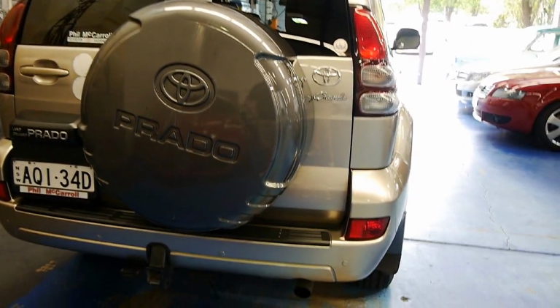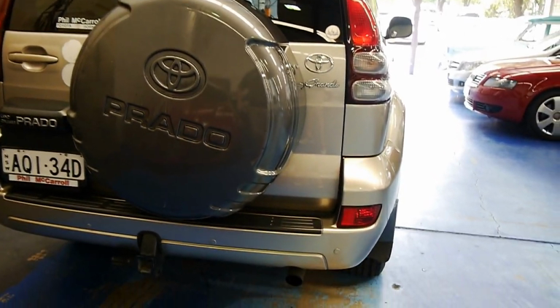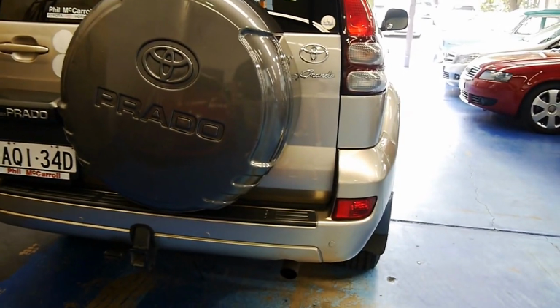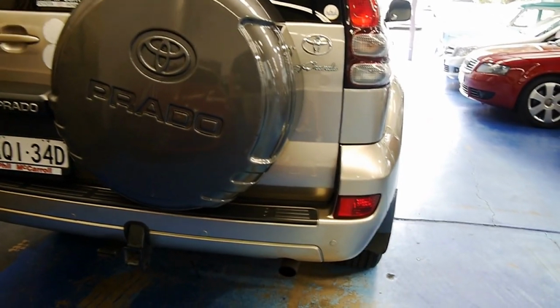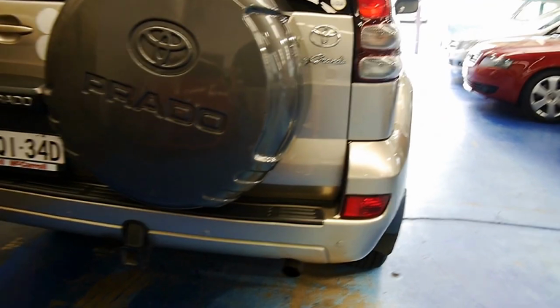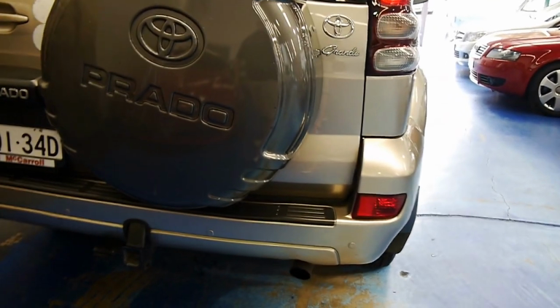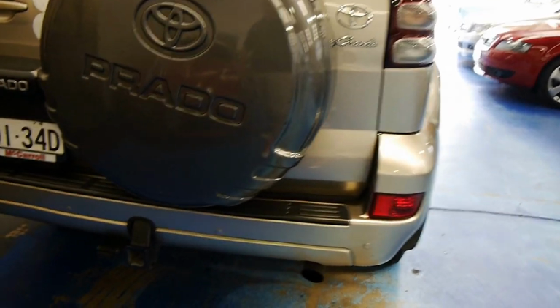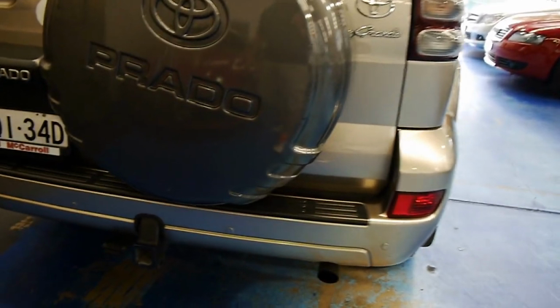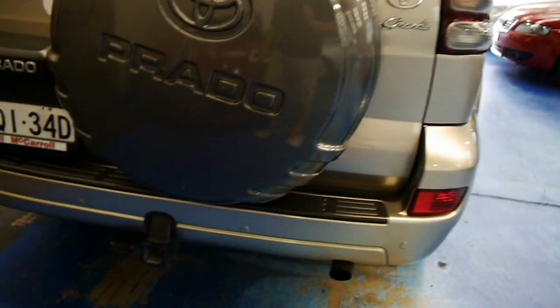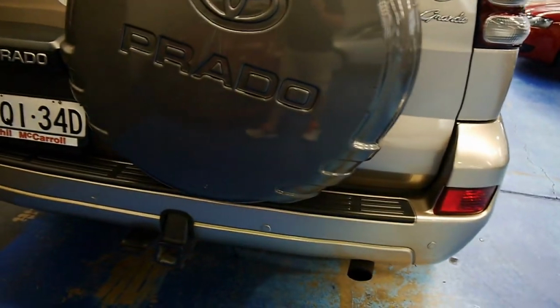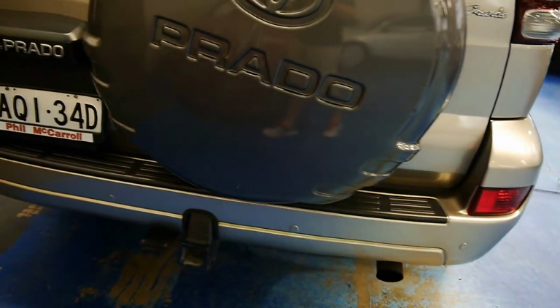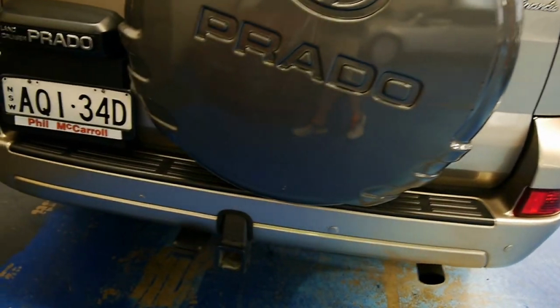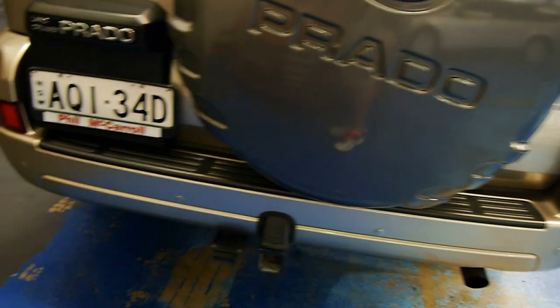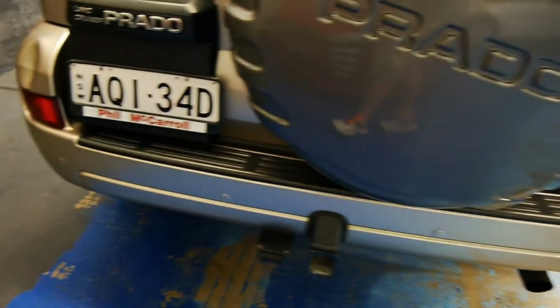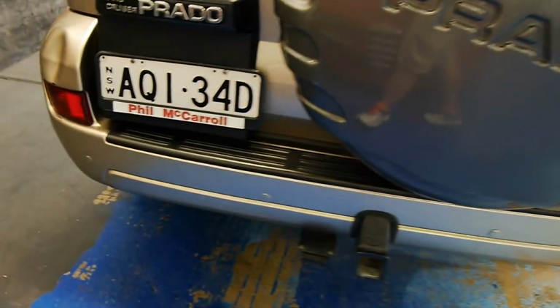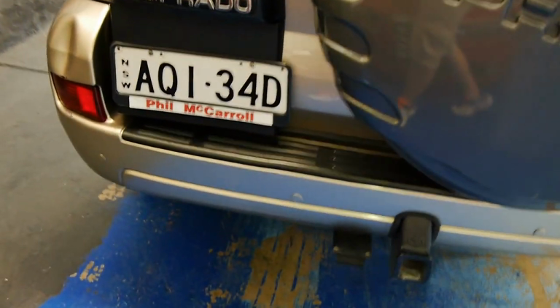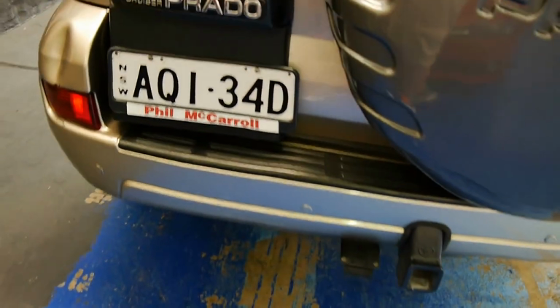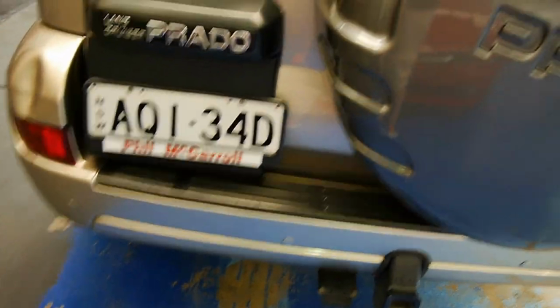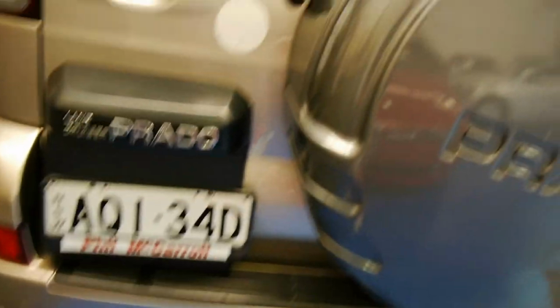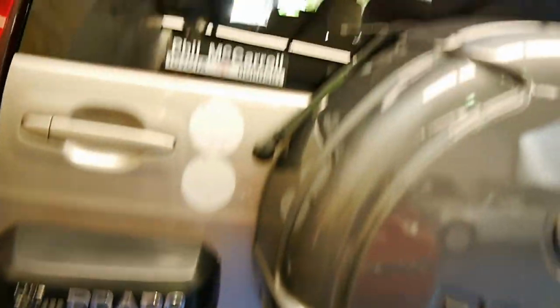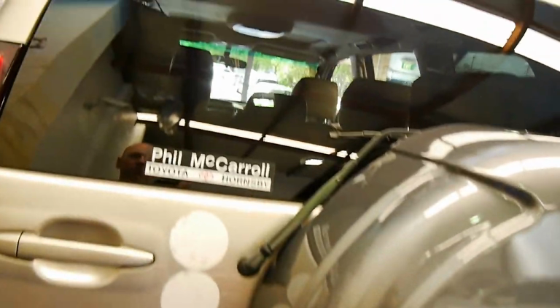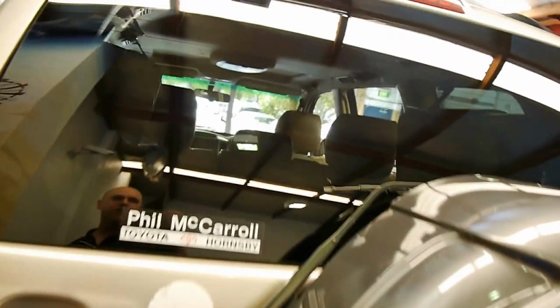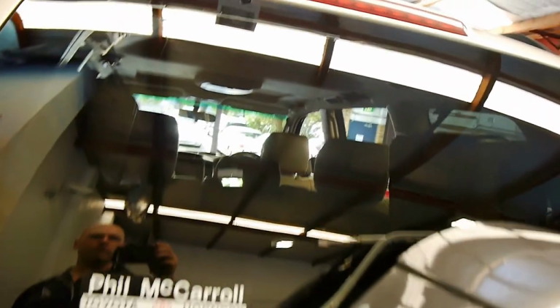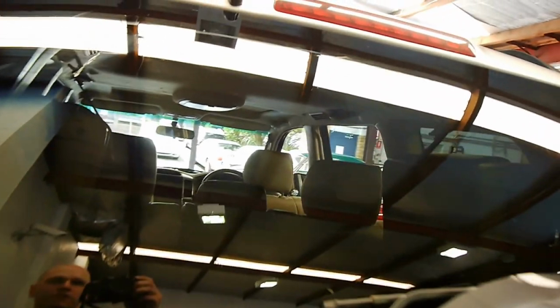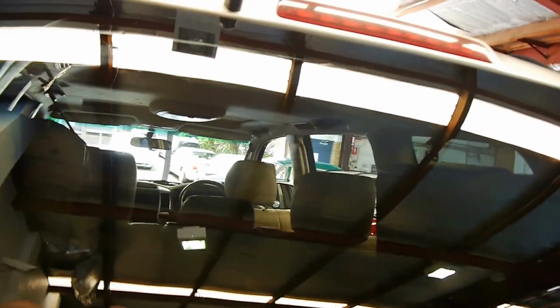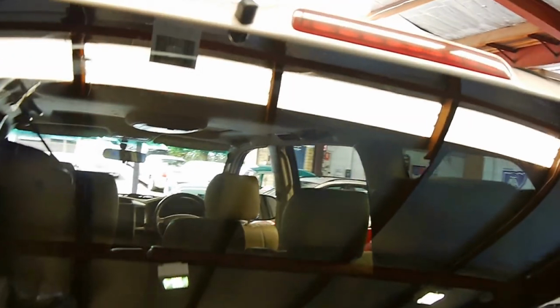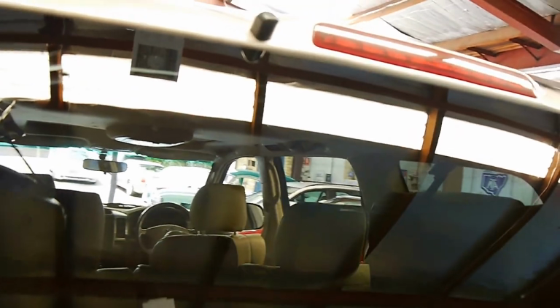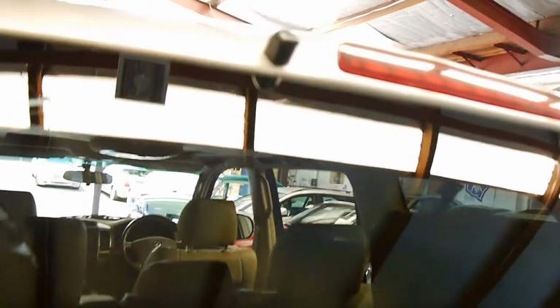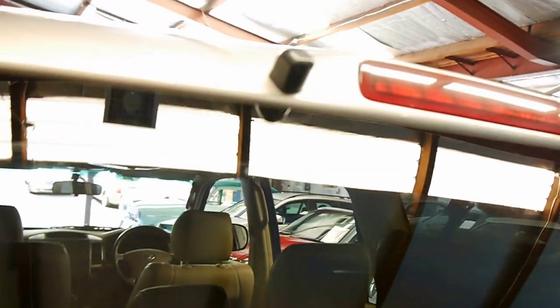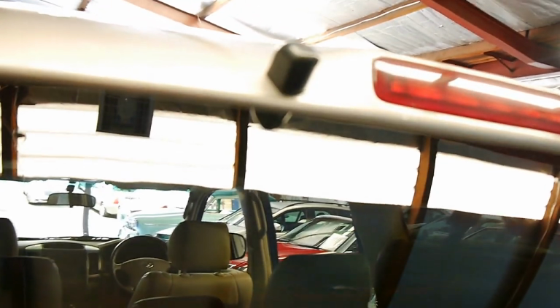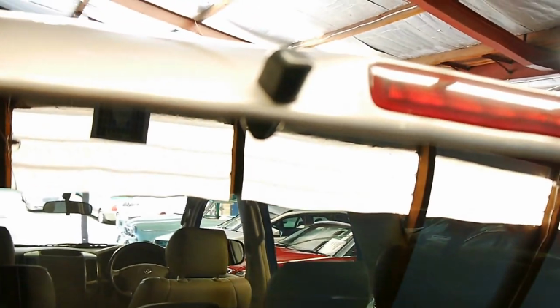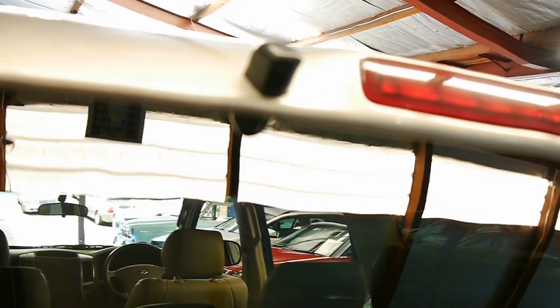I've also got reverse parking sensors back here as you can see, and I've also got a rear view camera right up there.